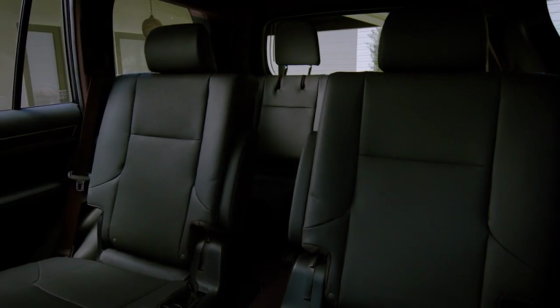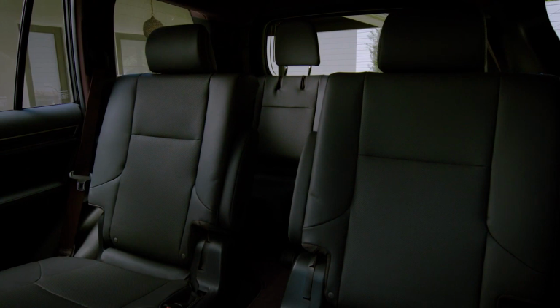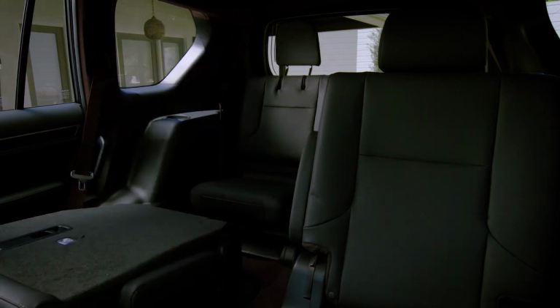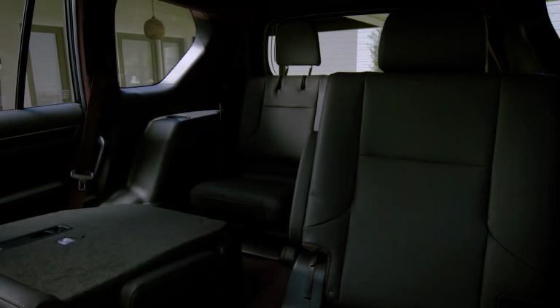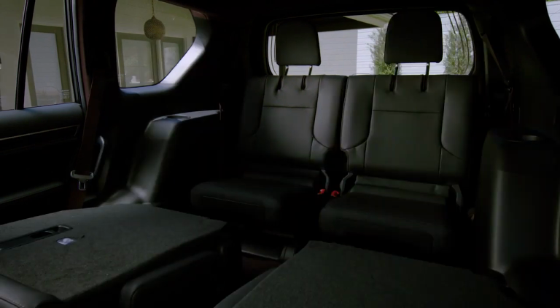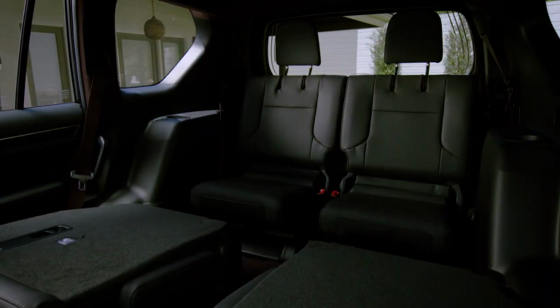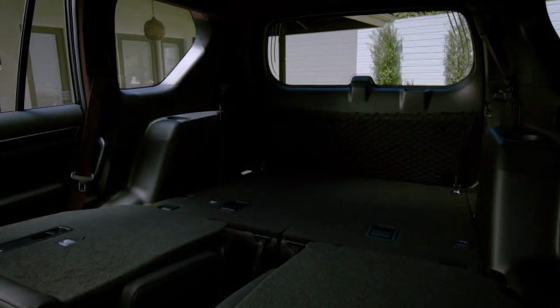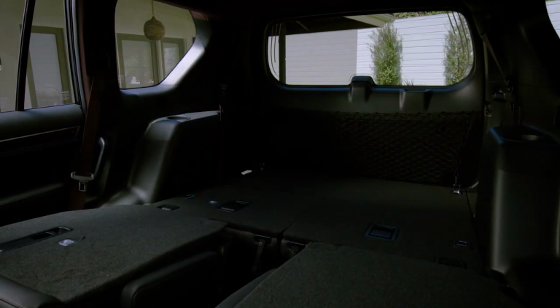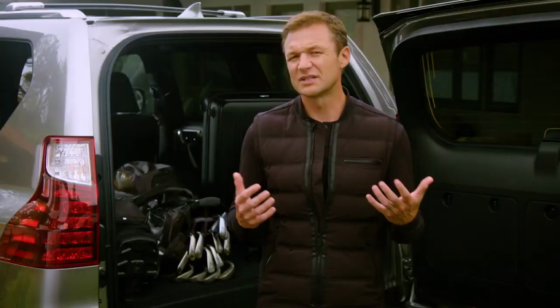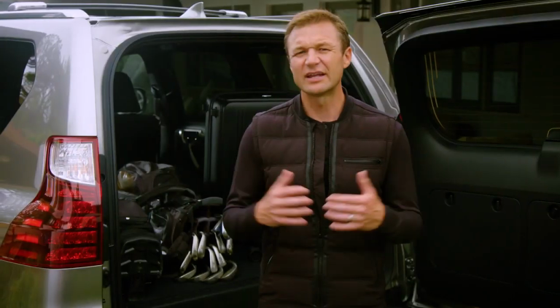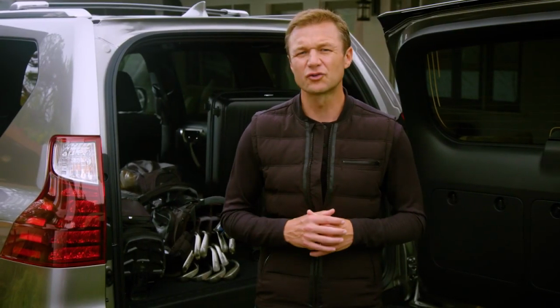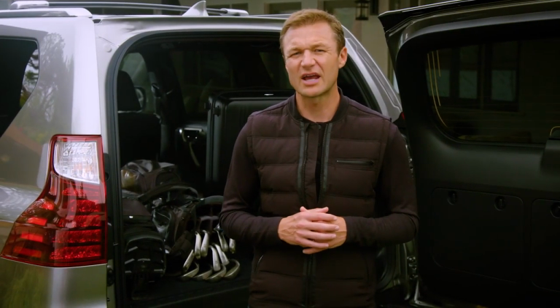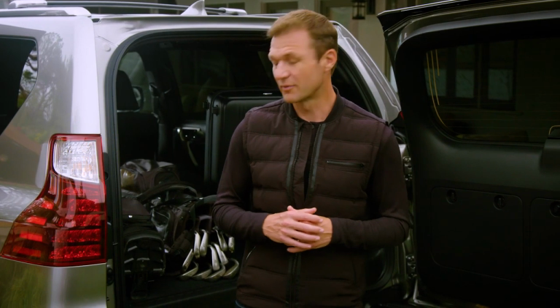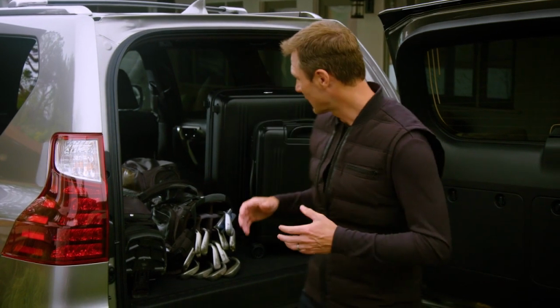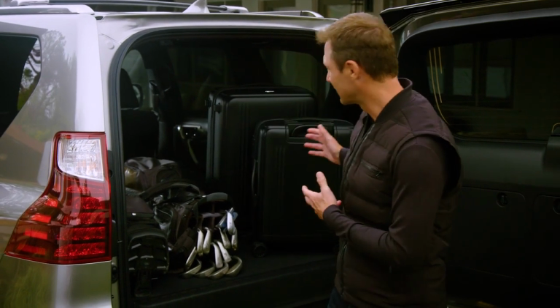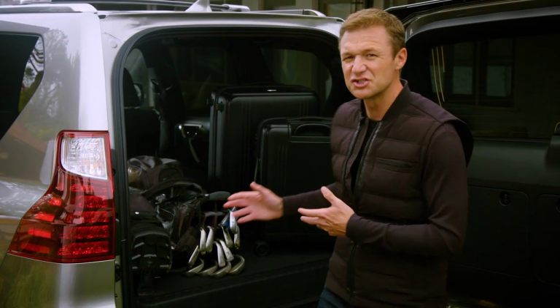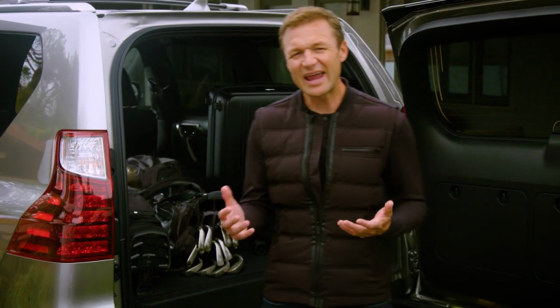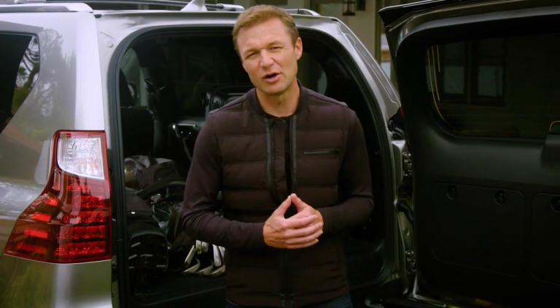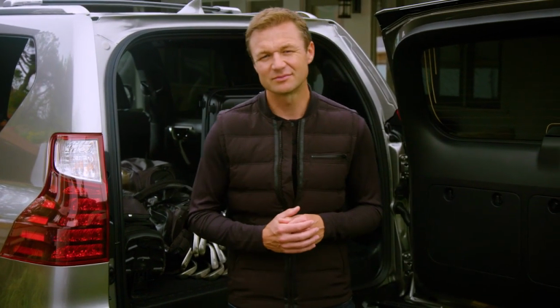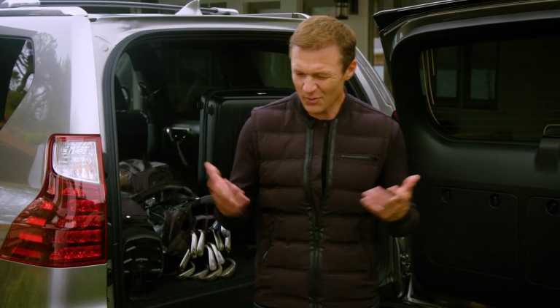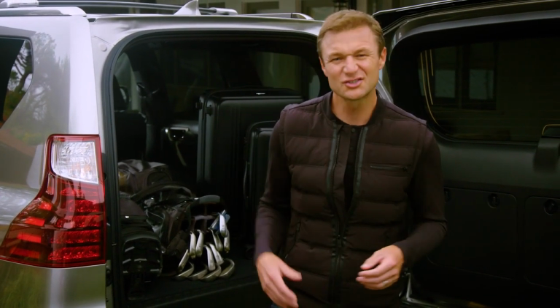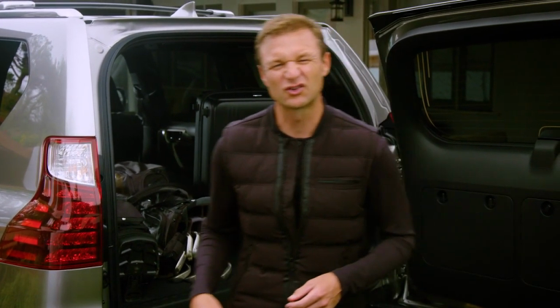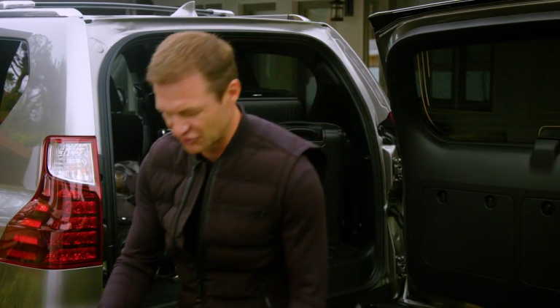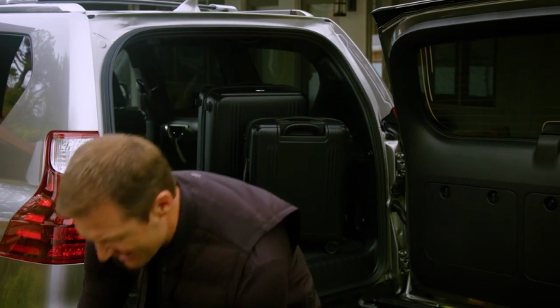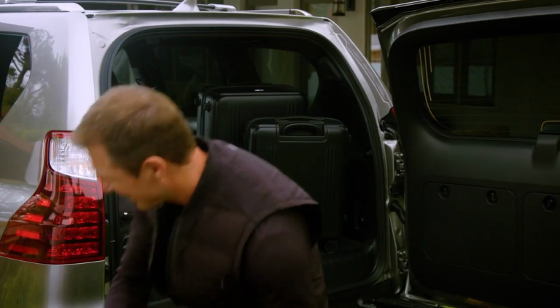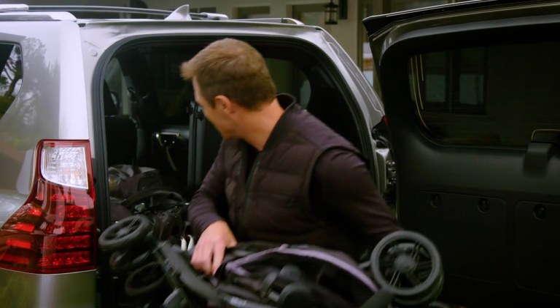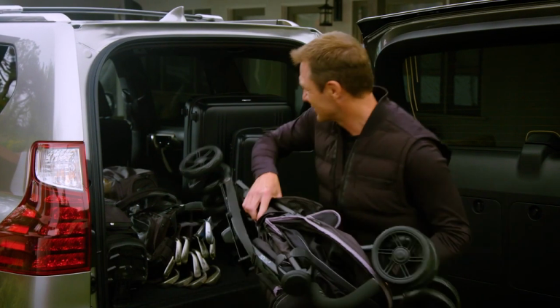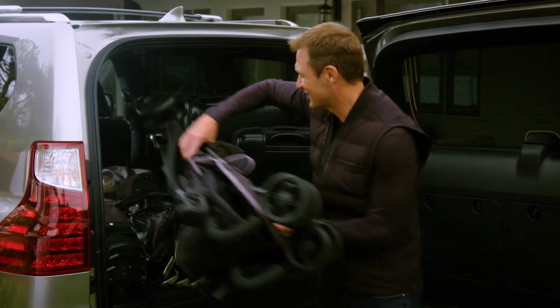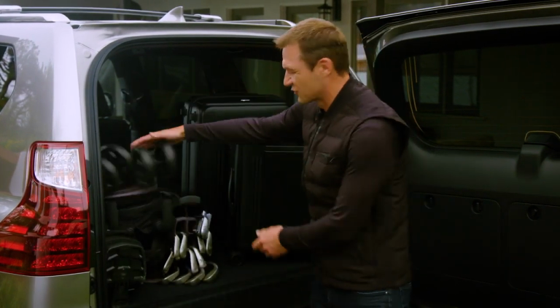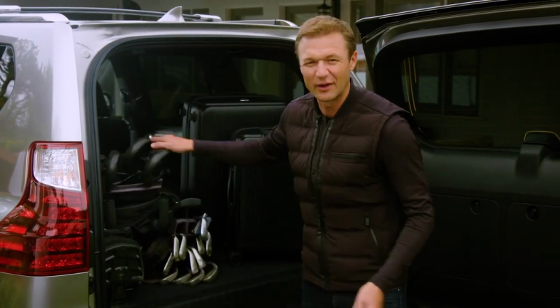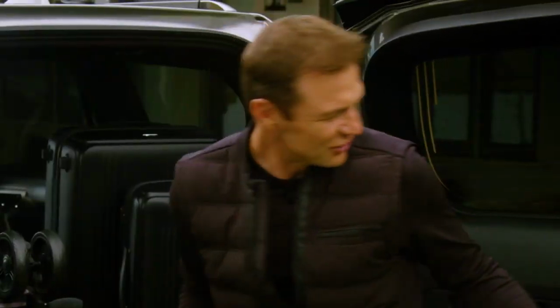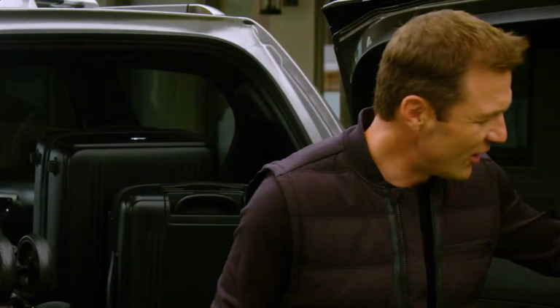The third row folds flat so you can stow your favorite gear. So if I'm on a weekend golf trip, it's got room for my Zero Halliburton luggage and my golf clubs. And let's throw in a stroller too — let's make it a family affair. This thing's got so much room in there. You can do it all.